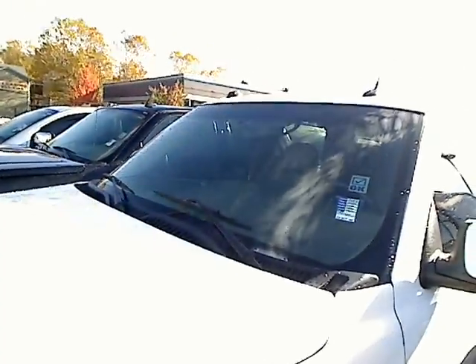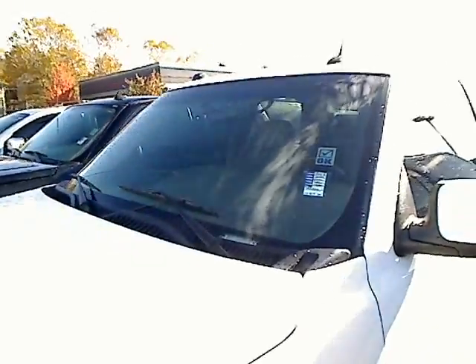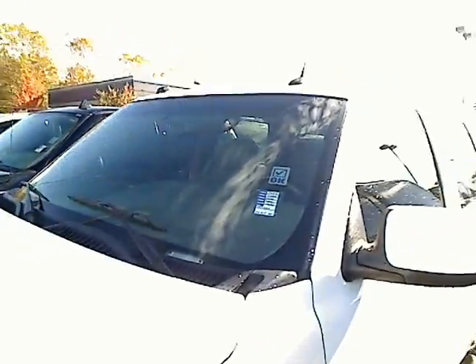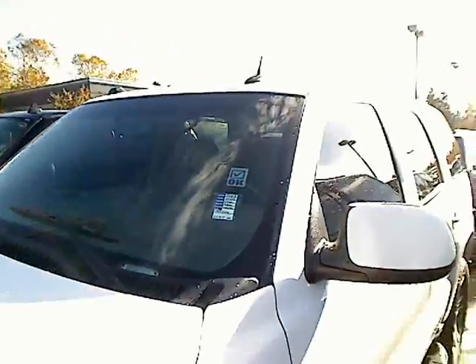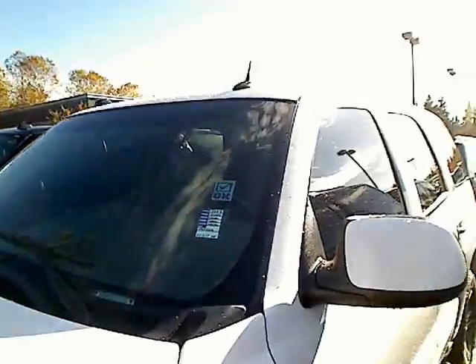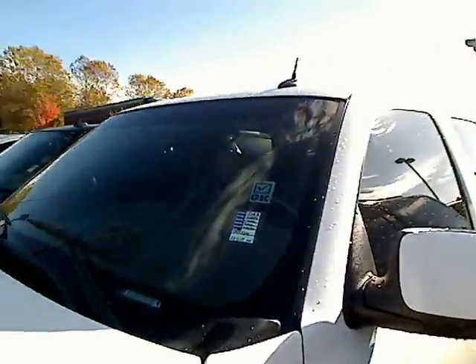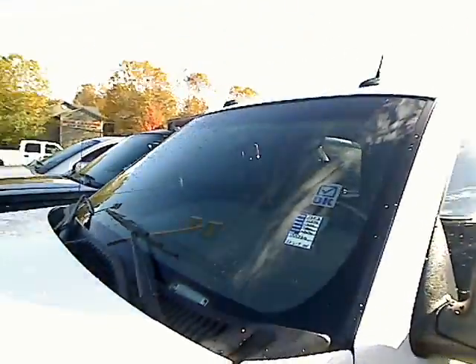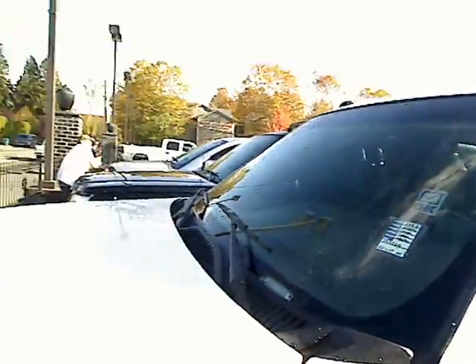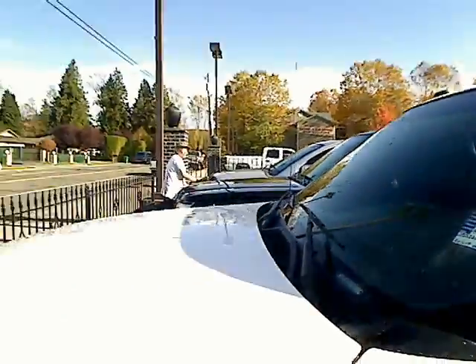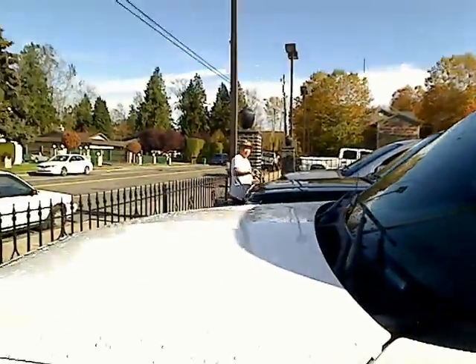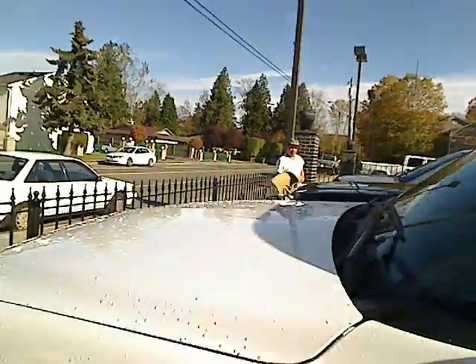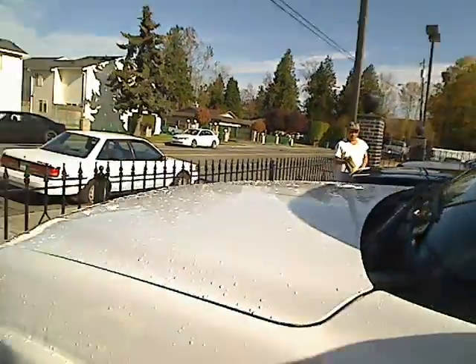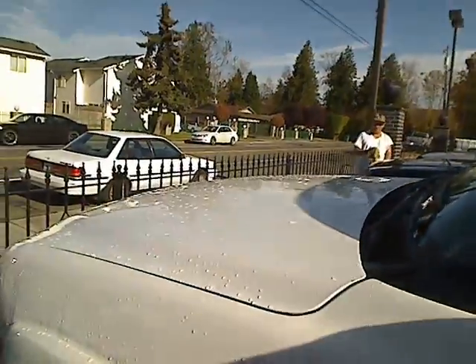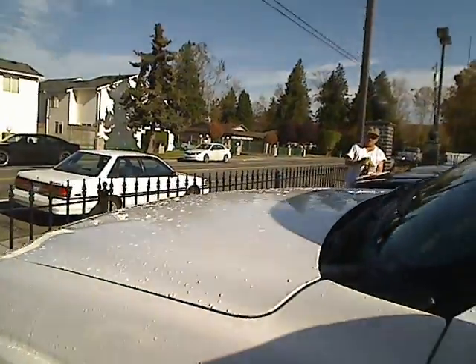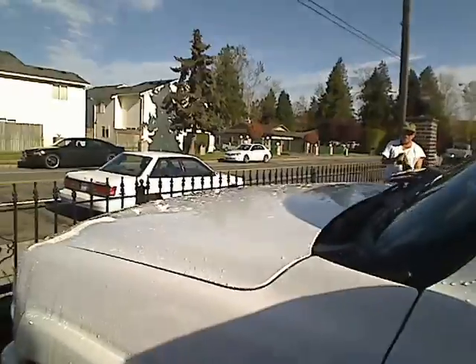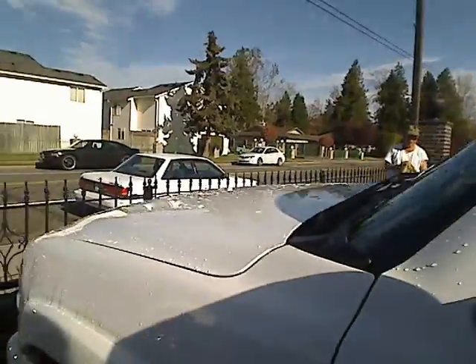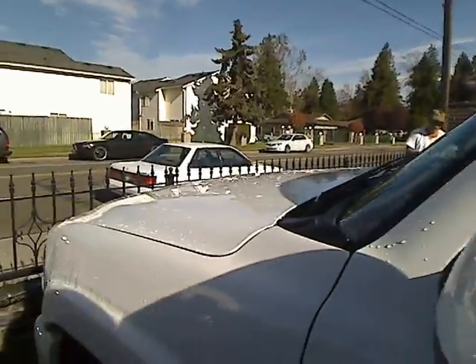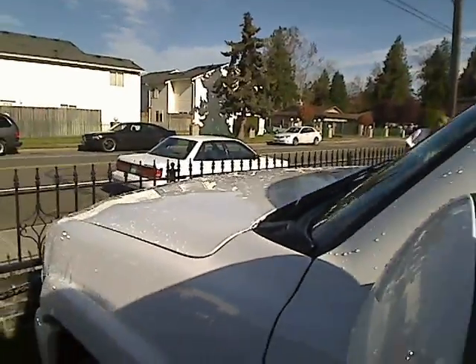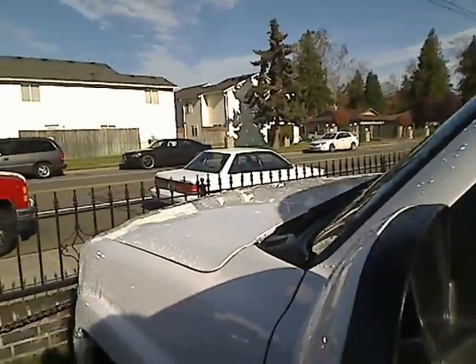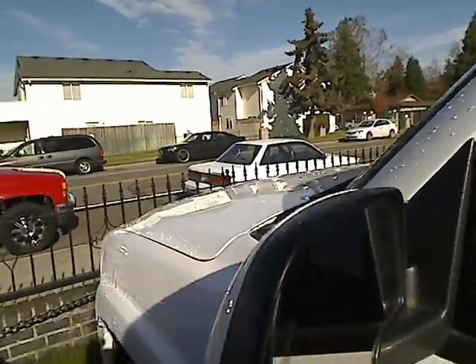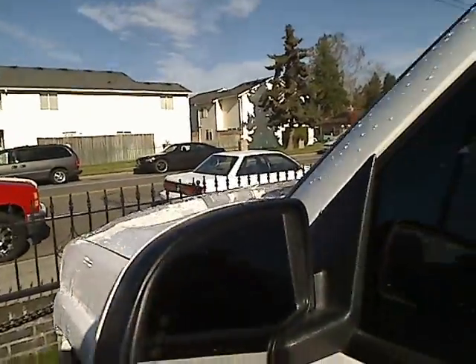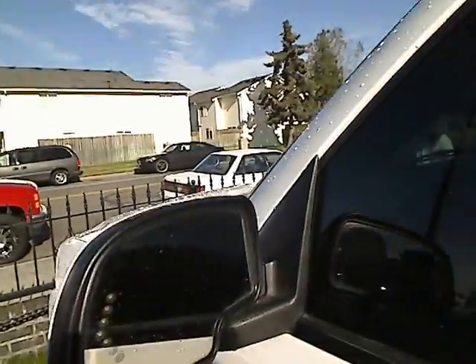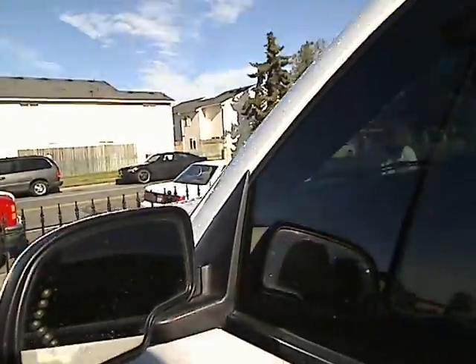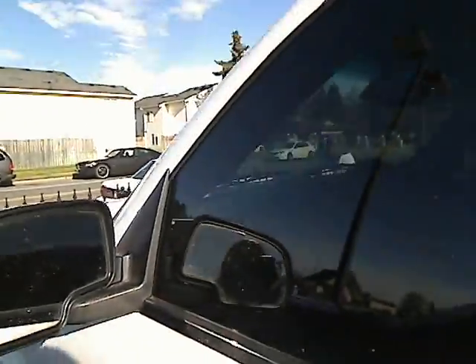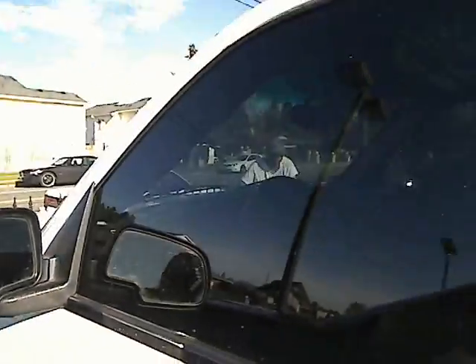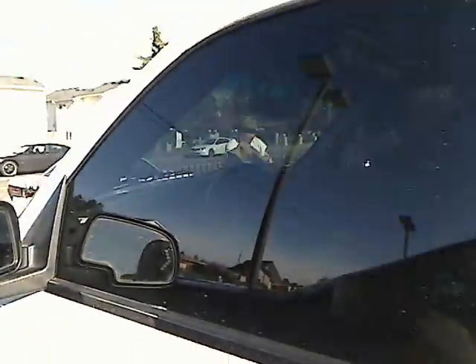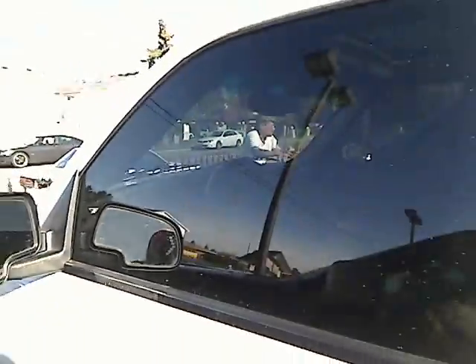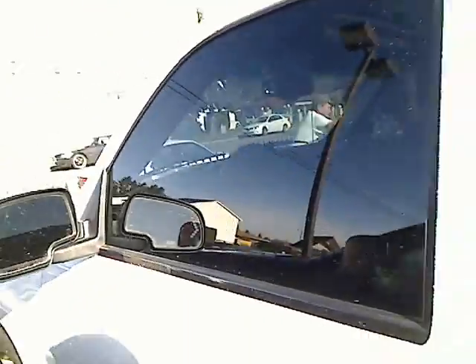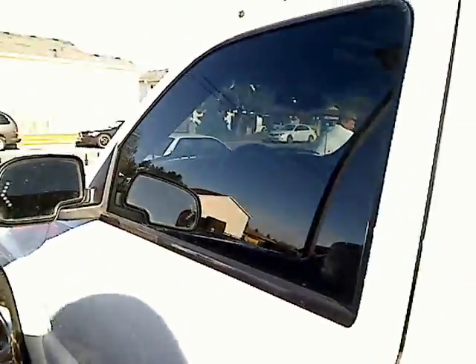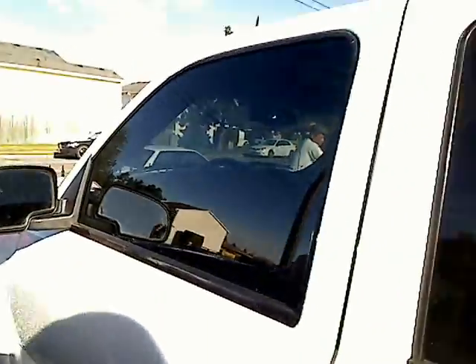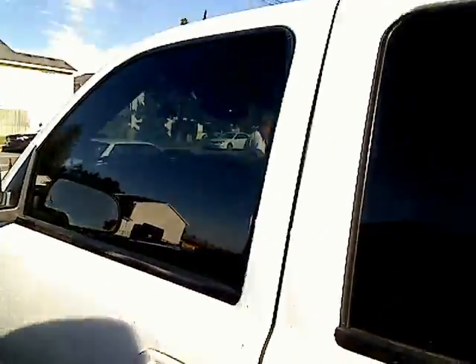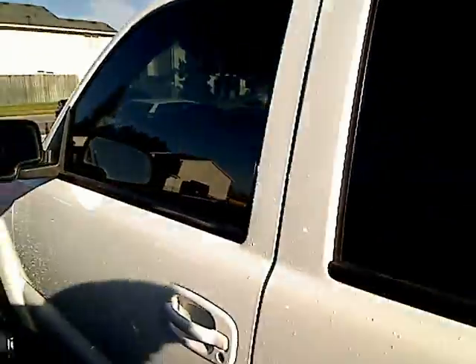I'm going to give you a look at the side of the vehicle here. It's a tight squeeze, so bear with me. Very tight squeeze, but I made it.